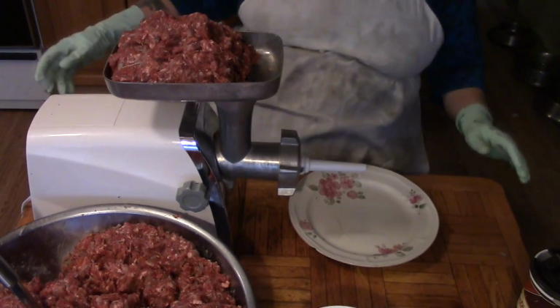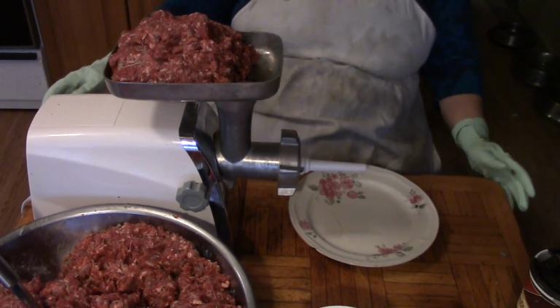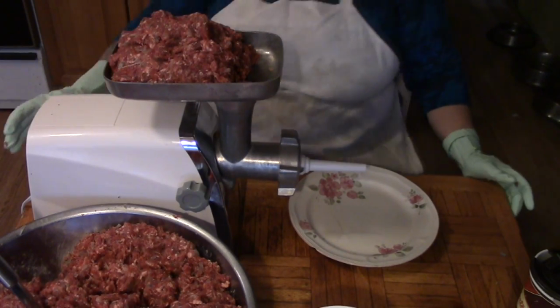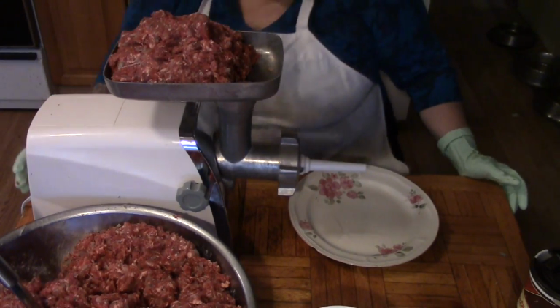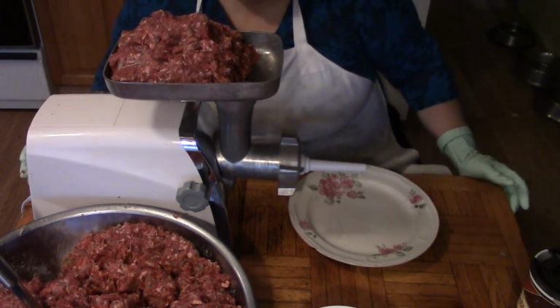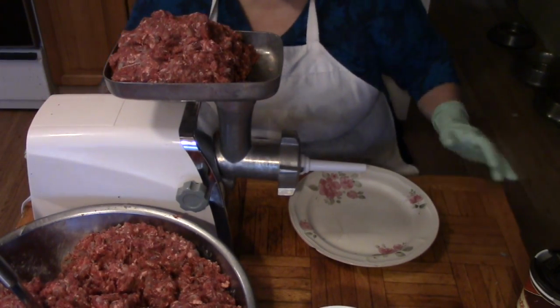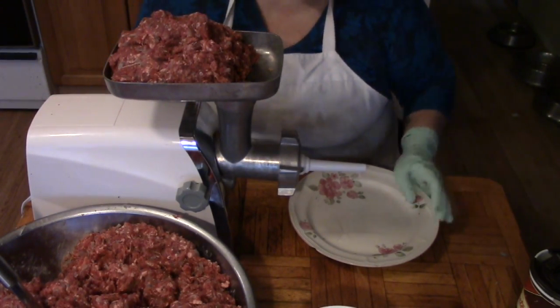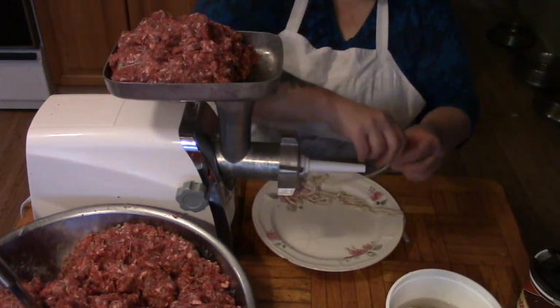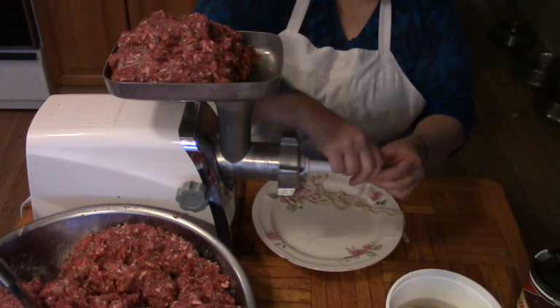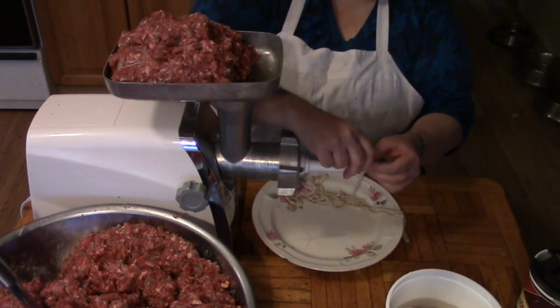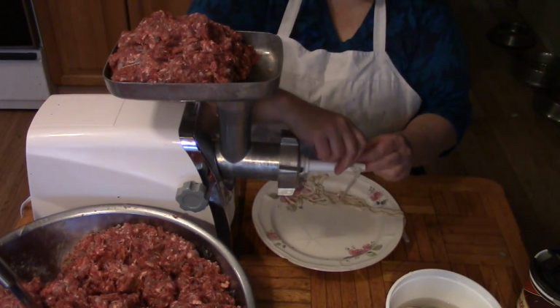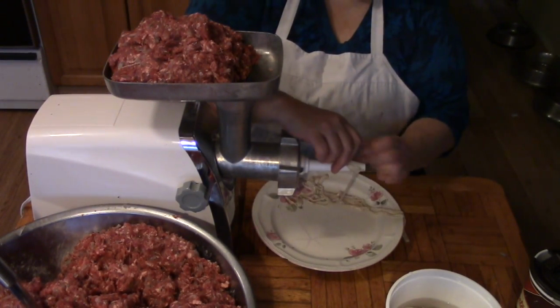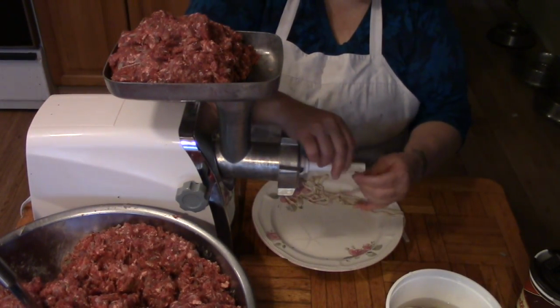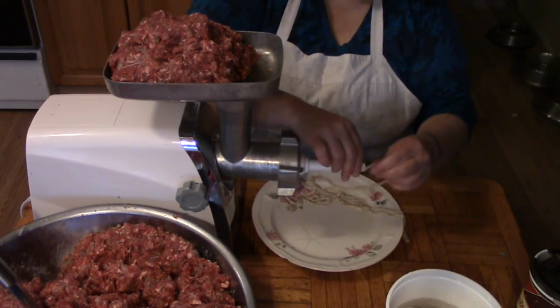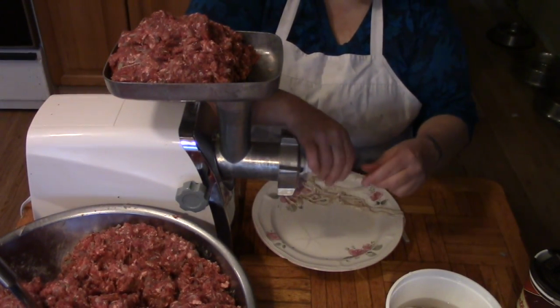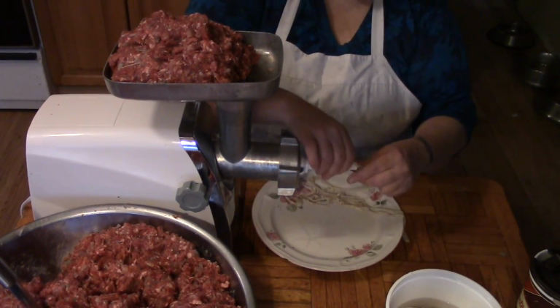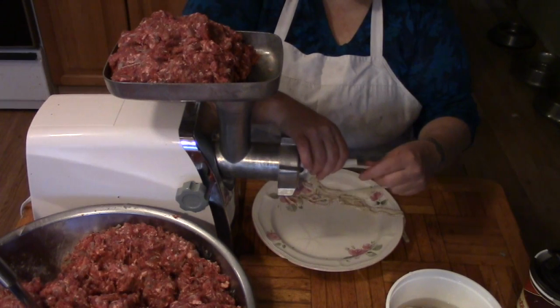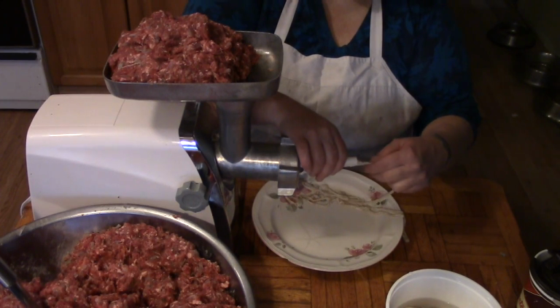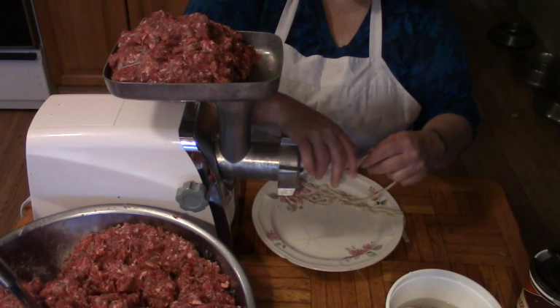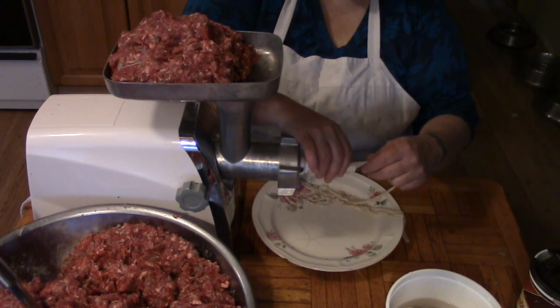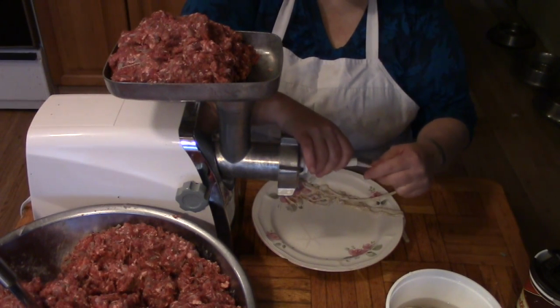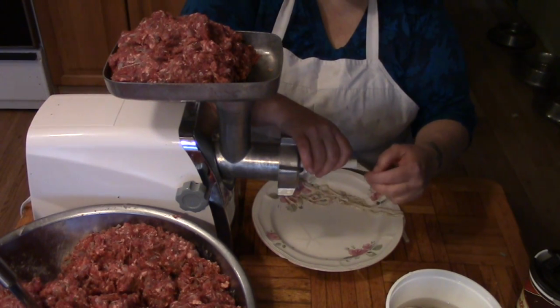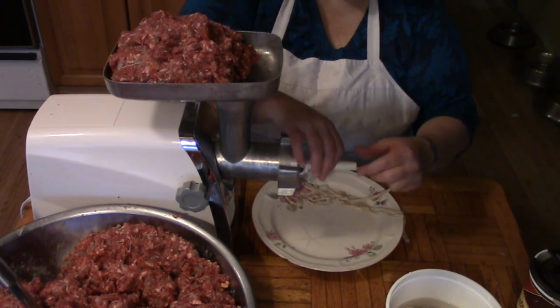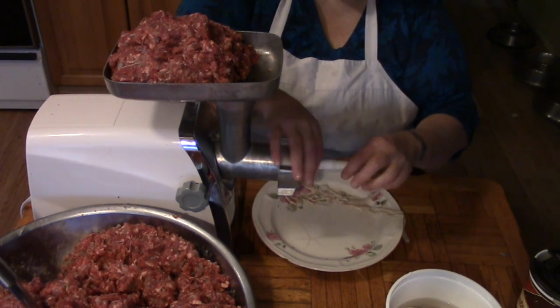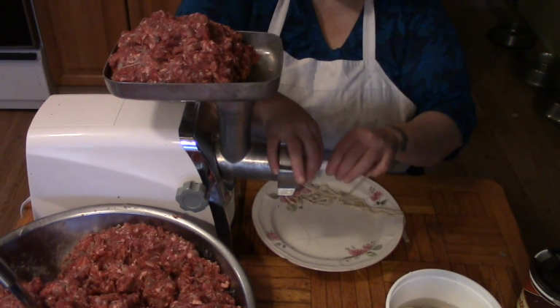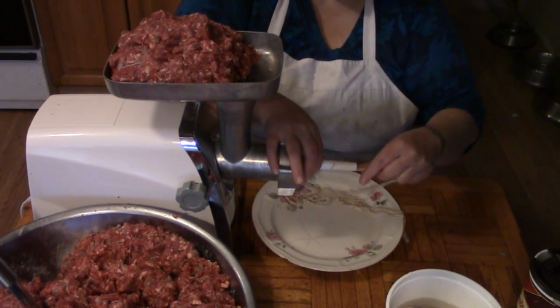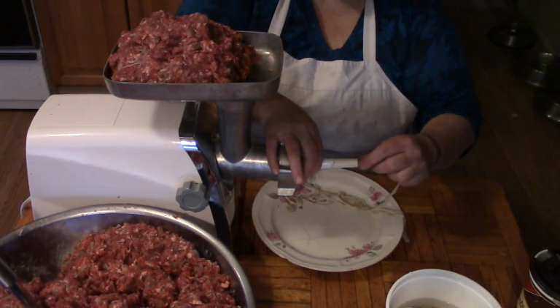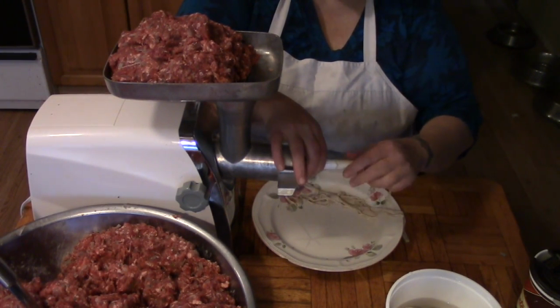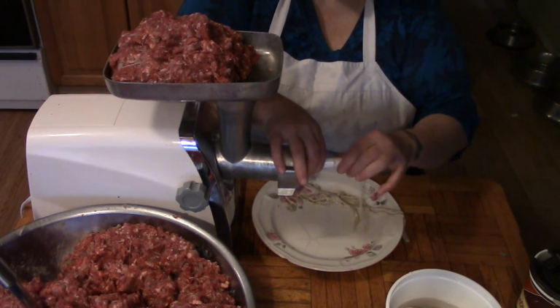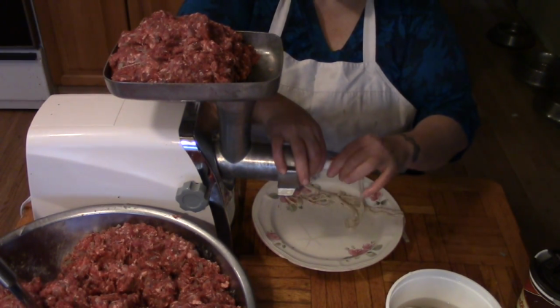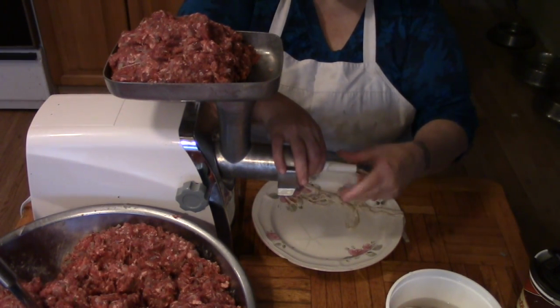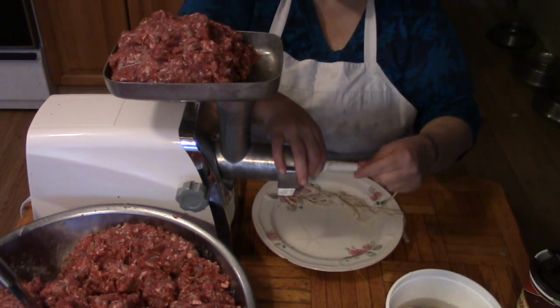Okay, the meat is all mixed. Let's just slip this on here.